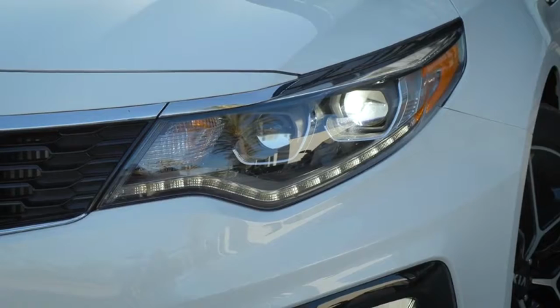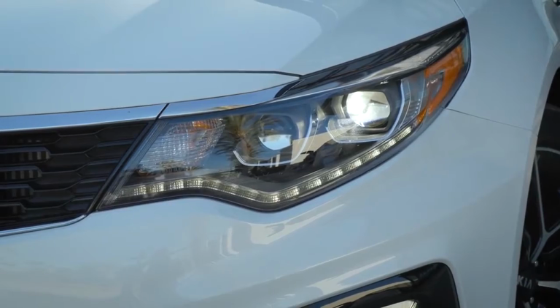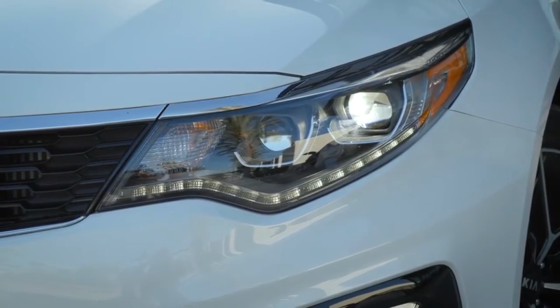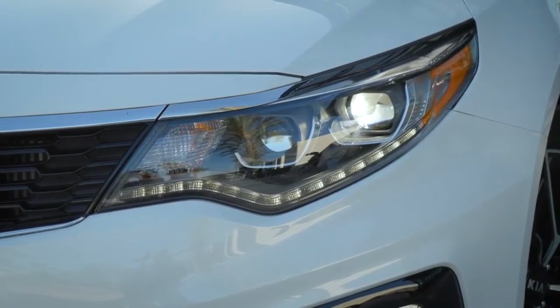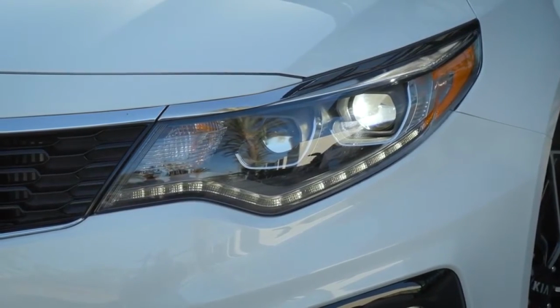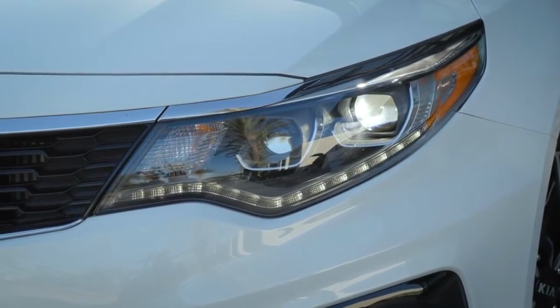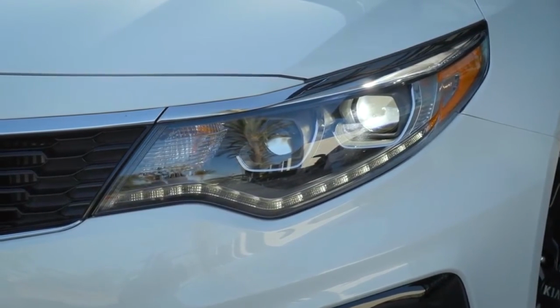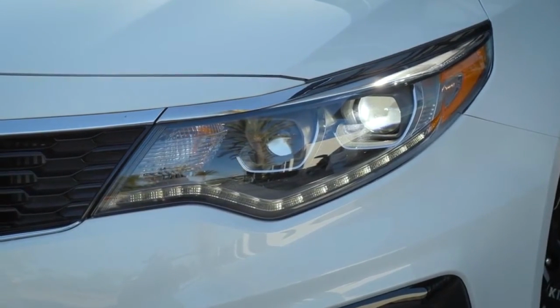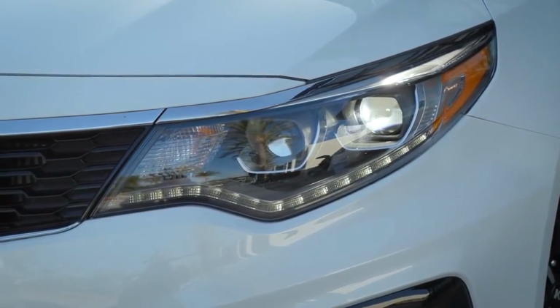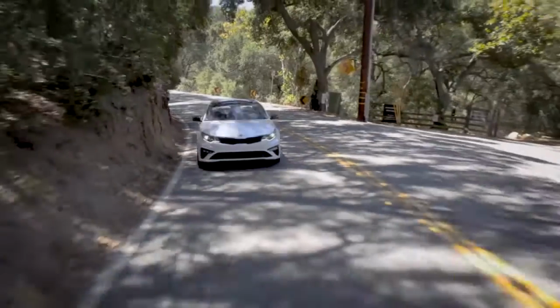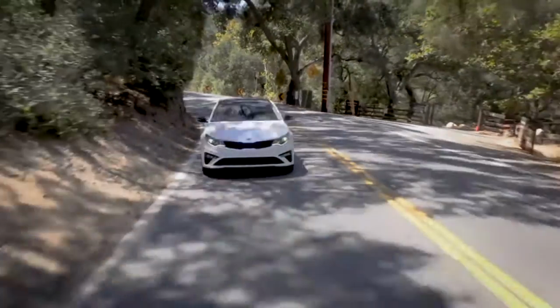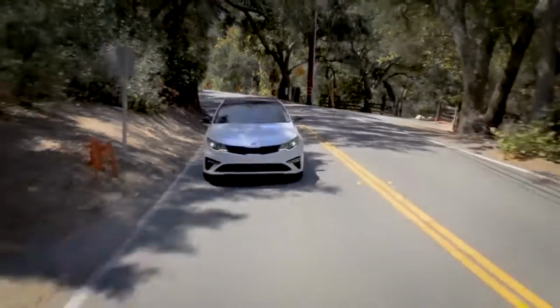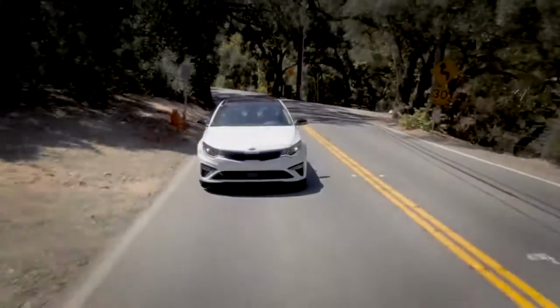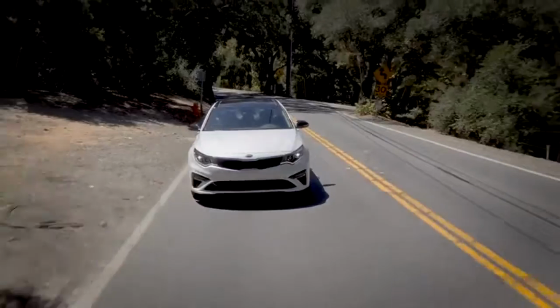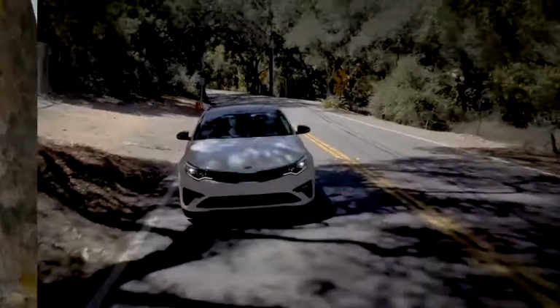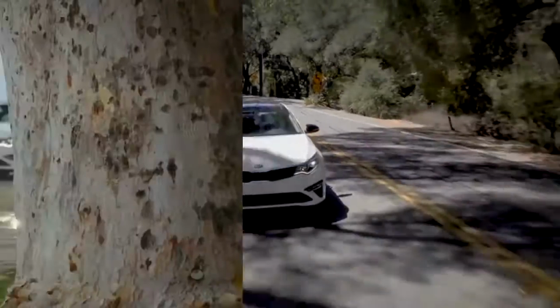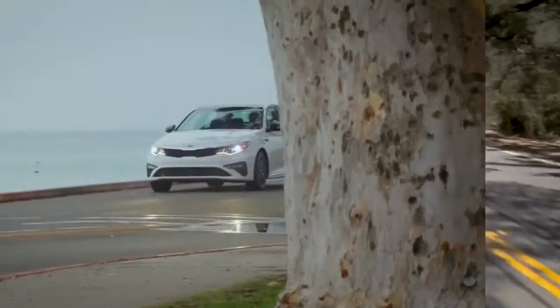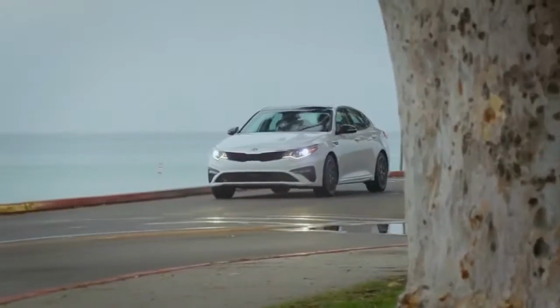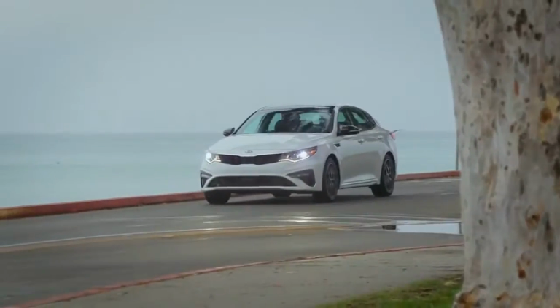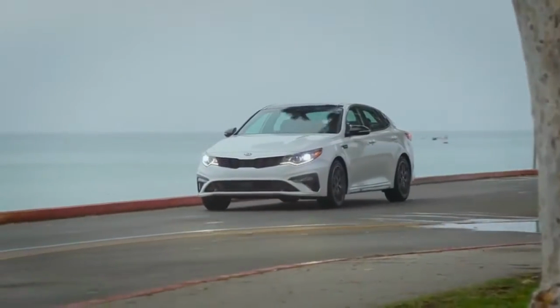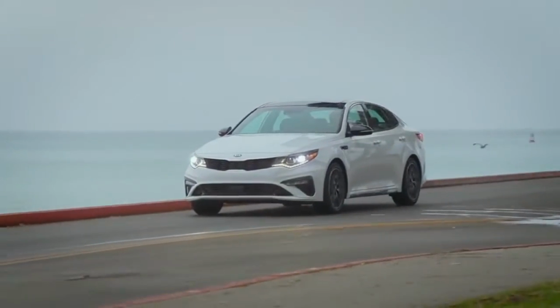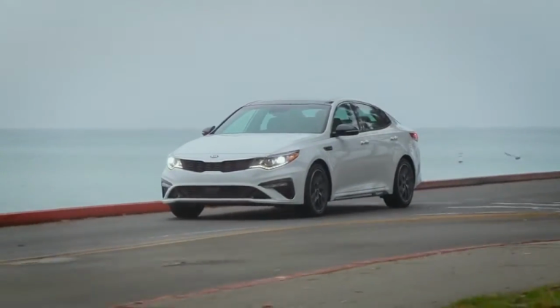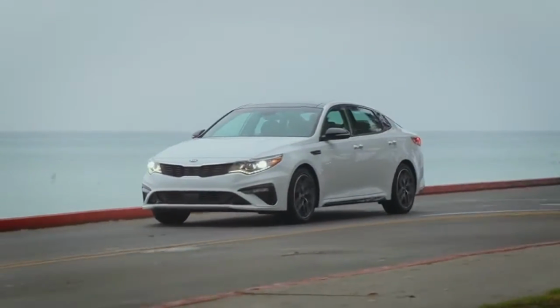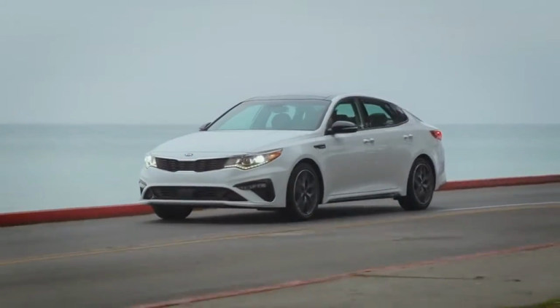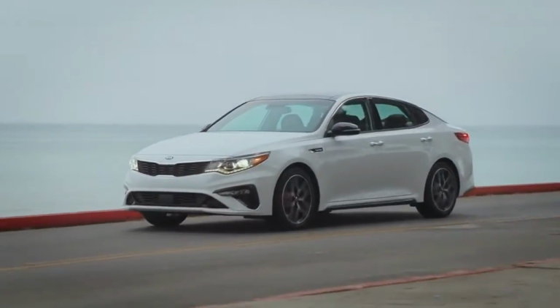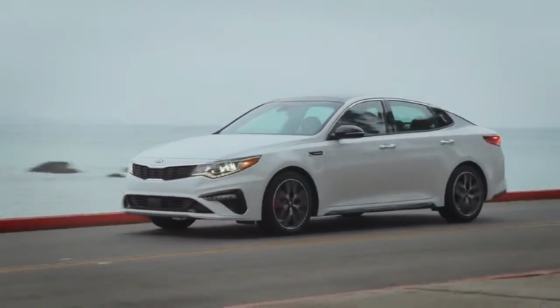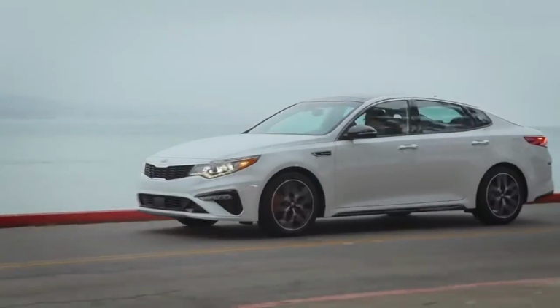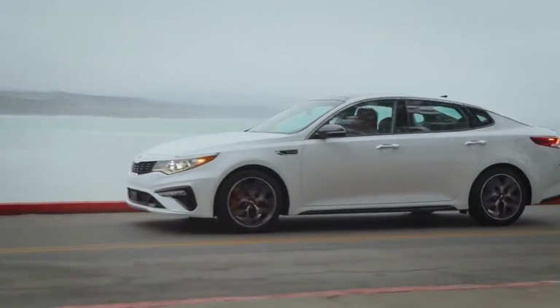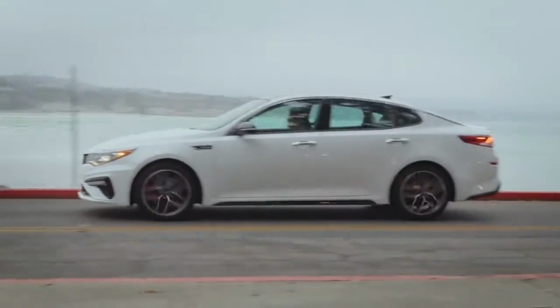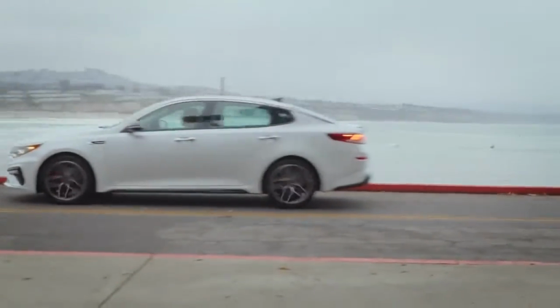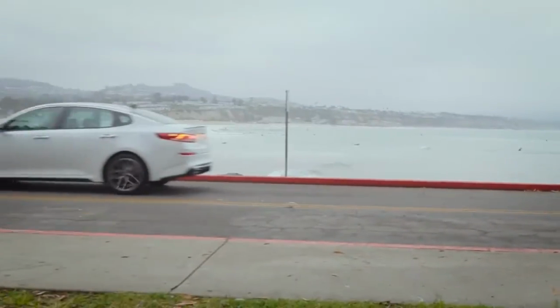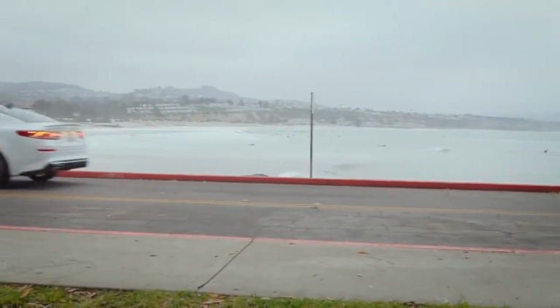Kia Optima's new sportier styling is punctuated at every corner with striking front and rear fascia, complementing Kia's signature tiger-nose grille. The iconic Optima has undeniable style that commands attention on the road.